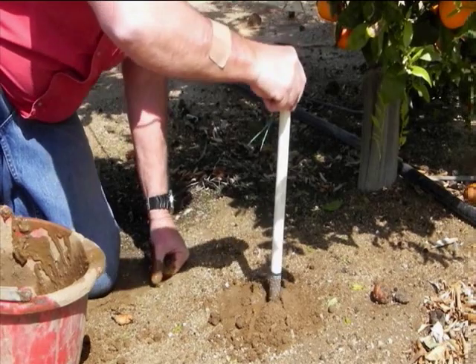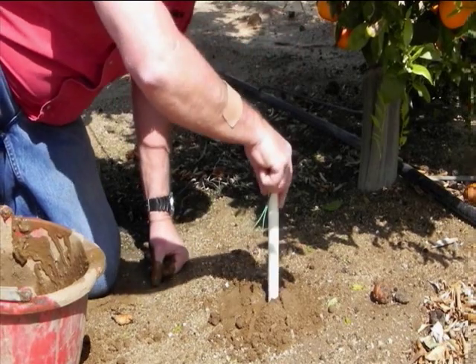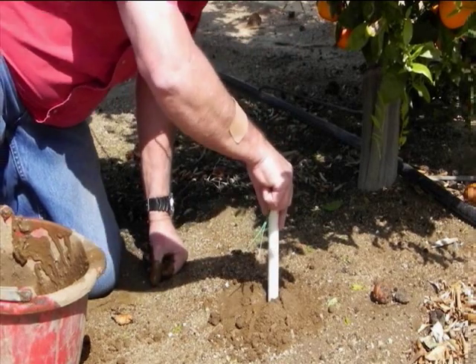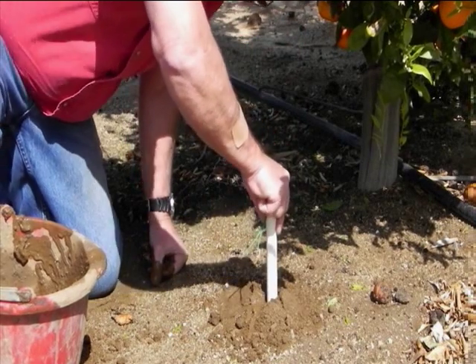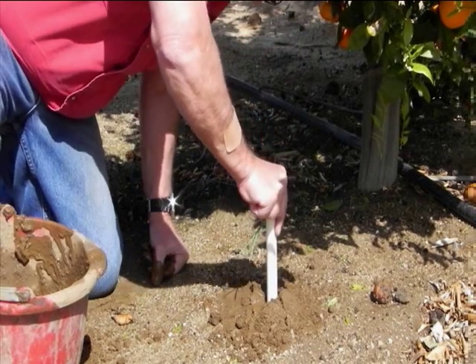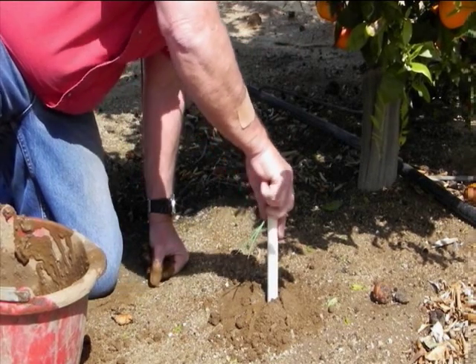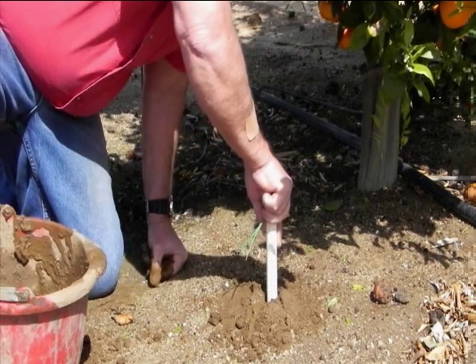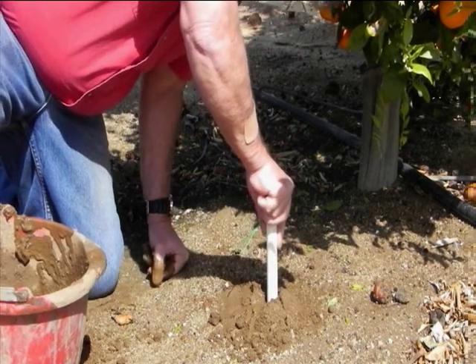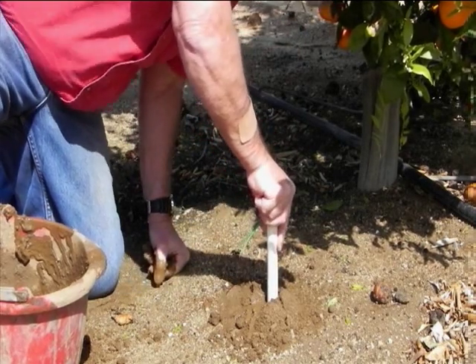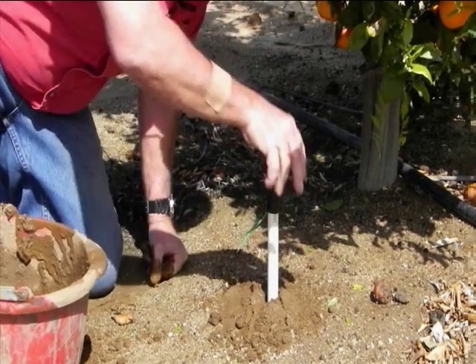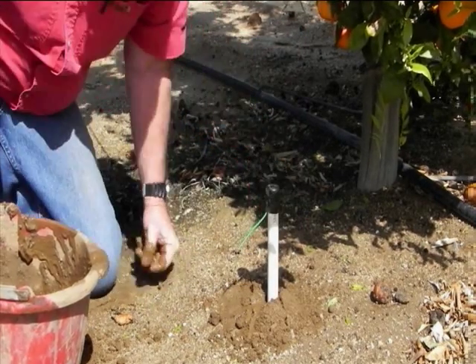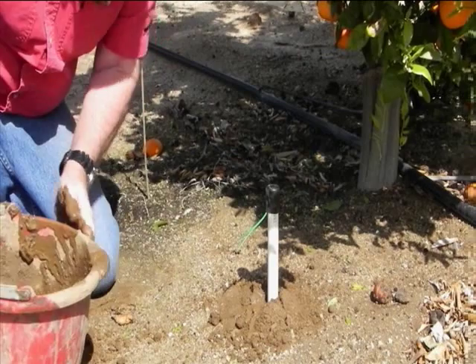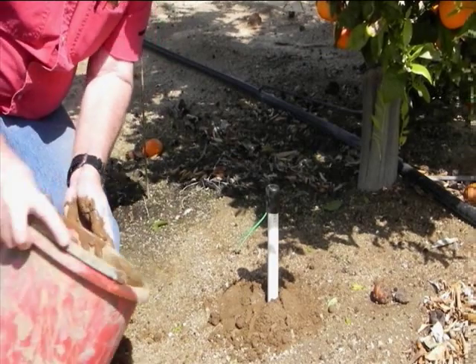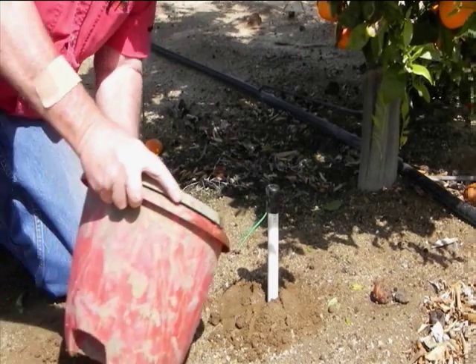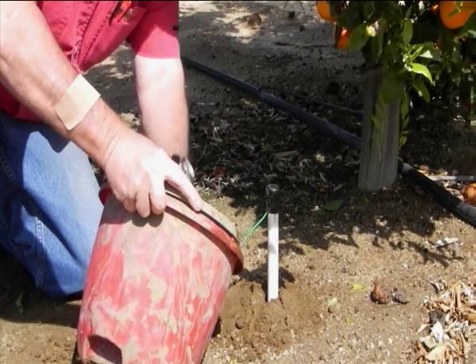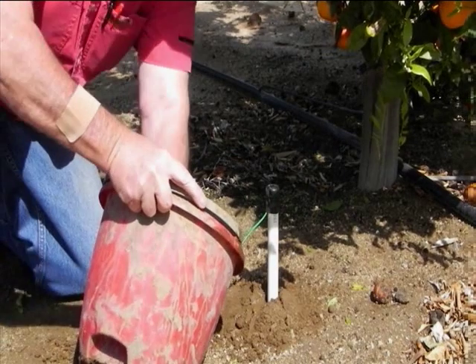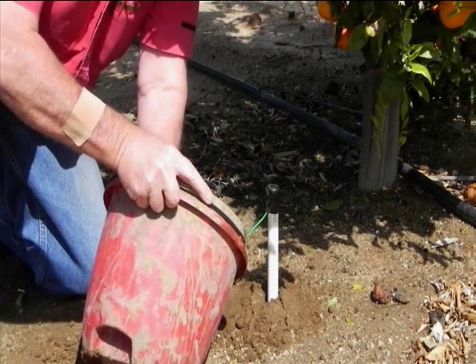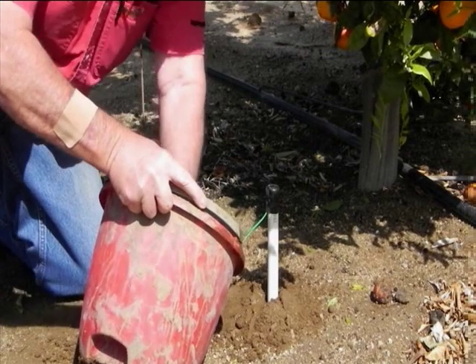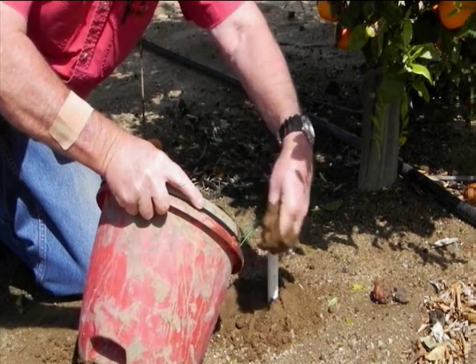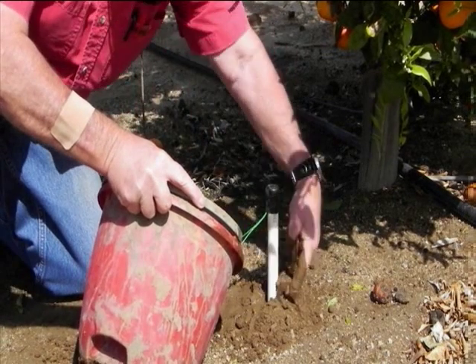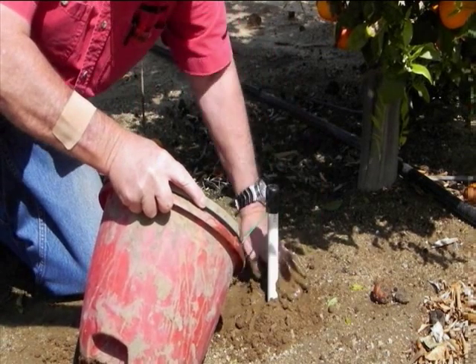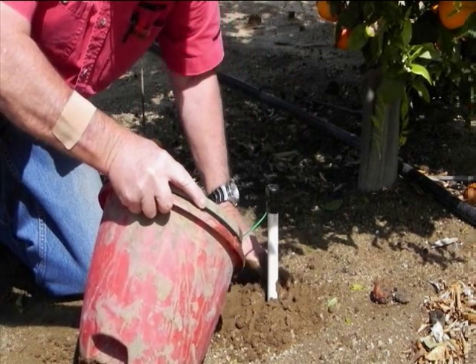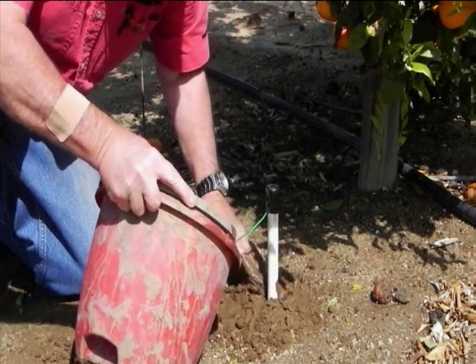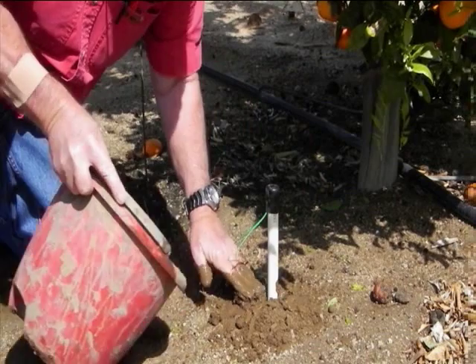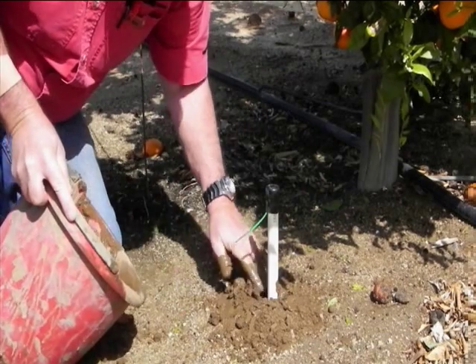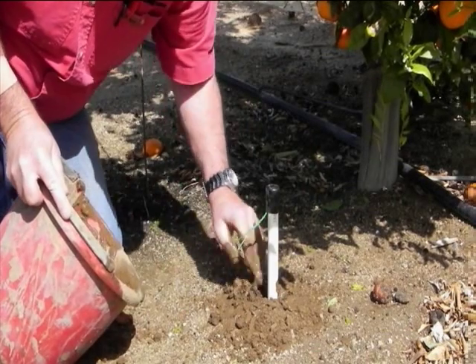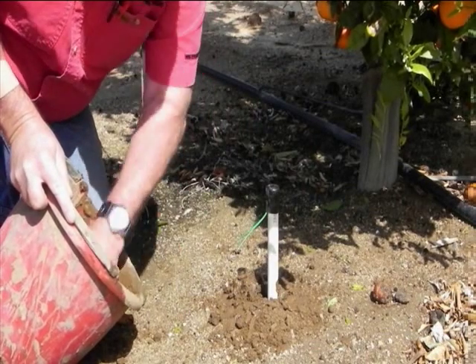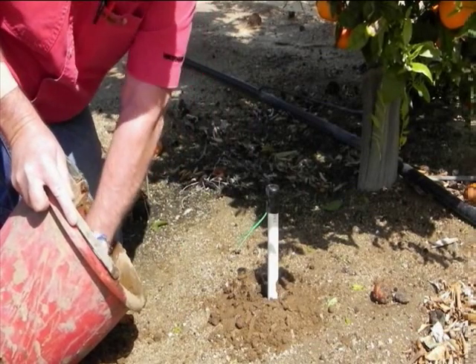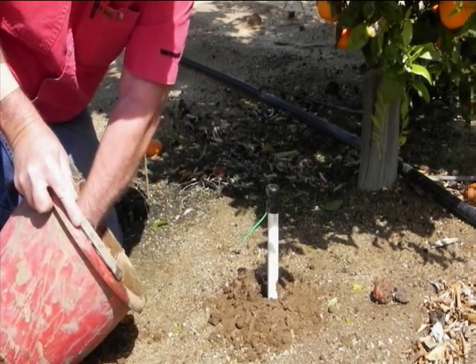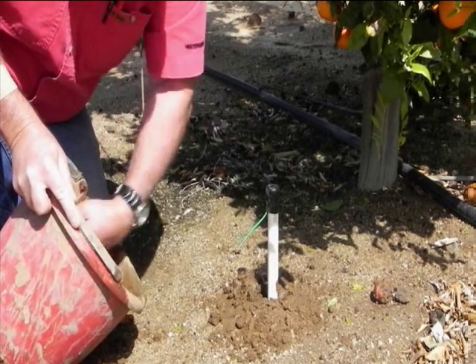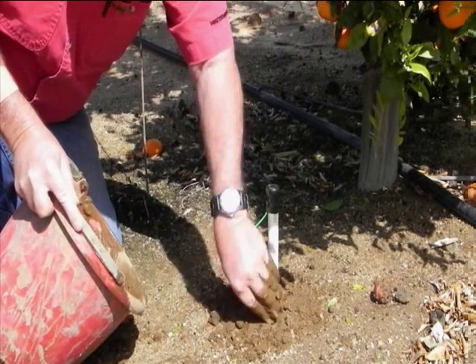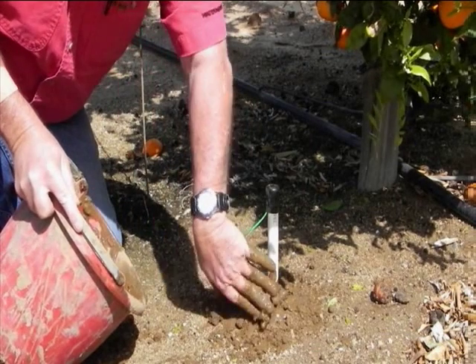Firmly insert the assembly to the bottom of the hole, leaving as much pipe above ground as desired to make the location easy to find and access the sensor wires for reading. Use some of the mud to fill the annular space around the pipe.